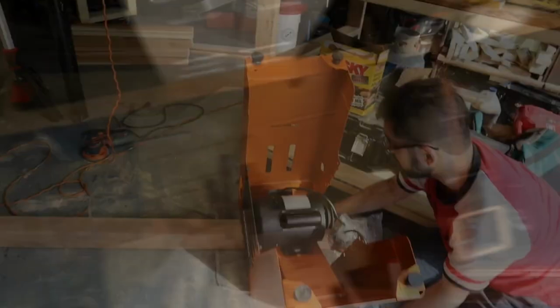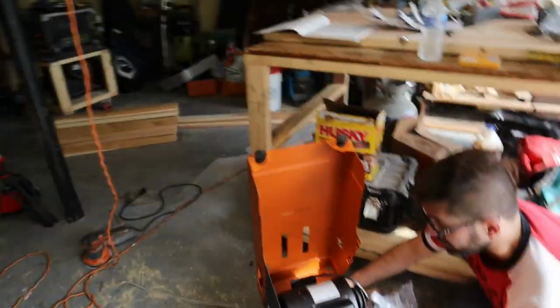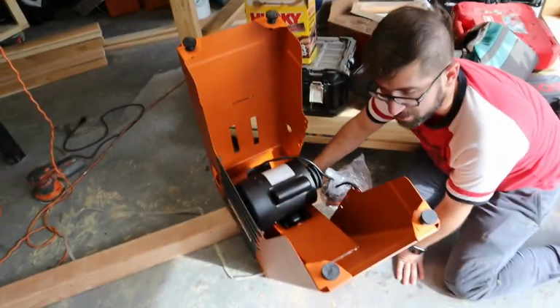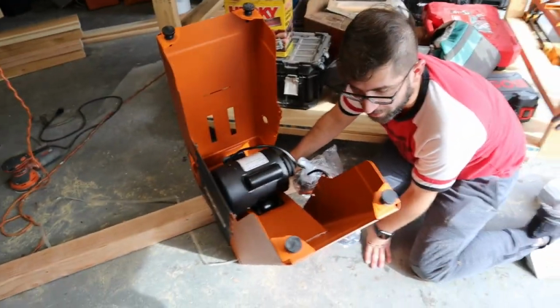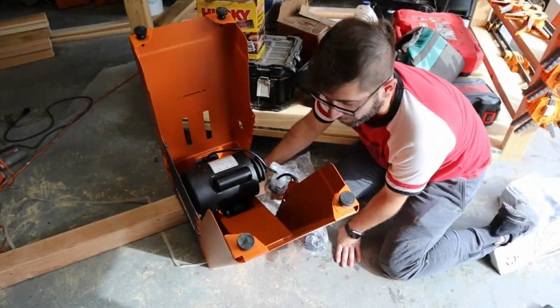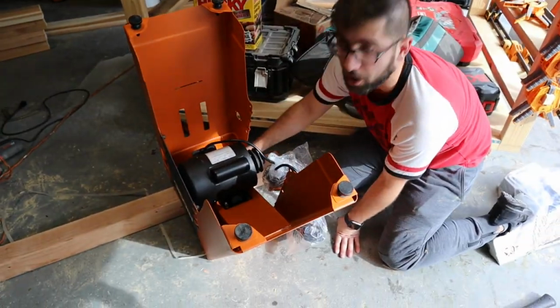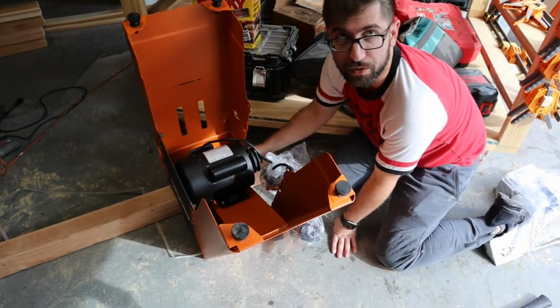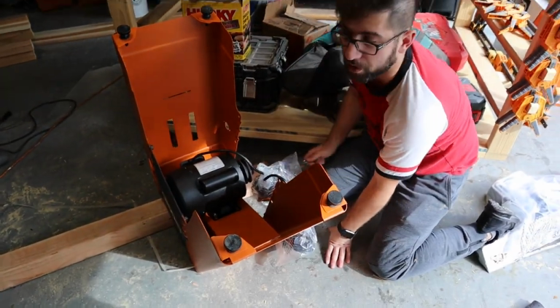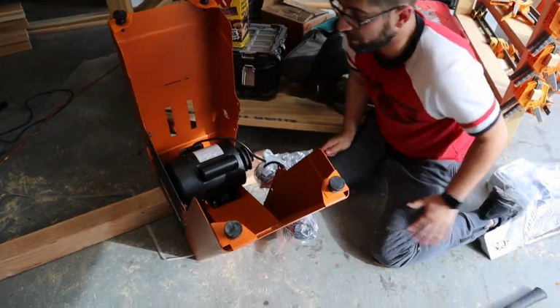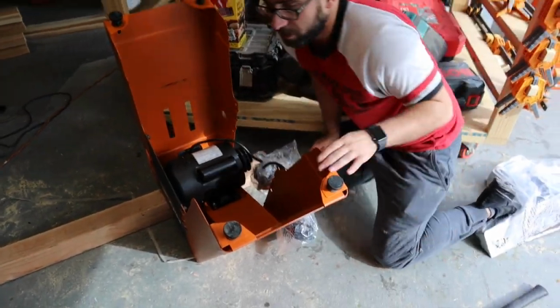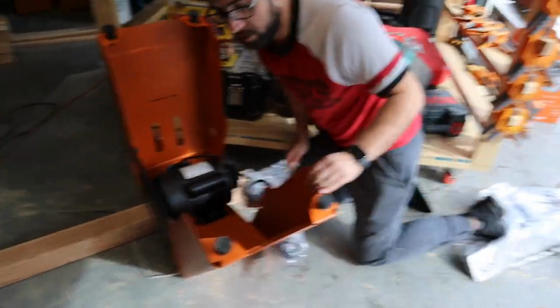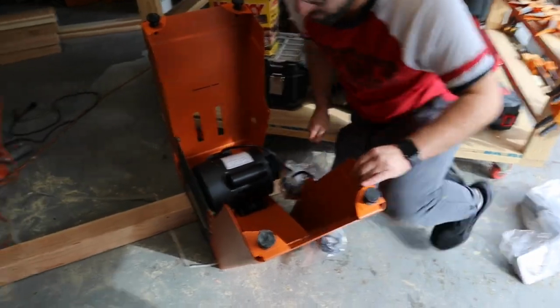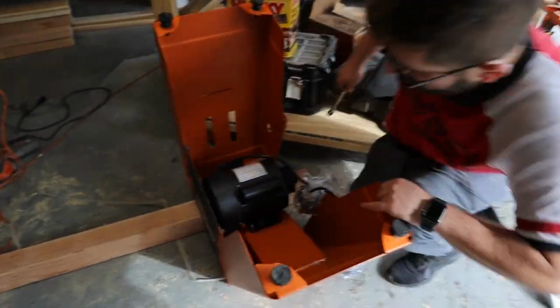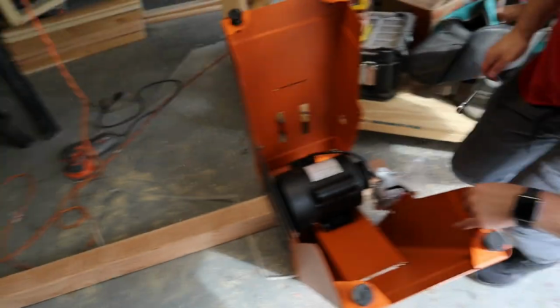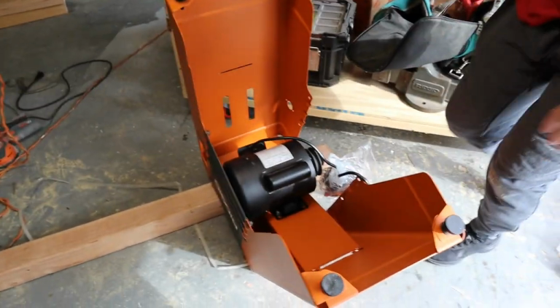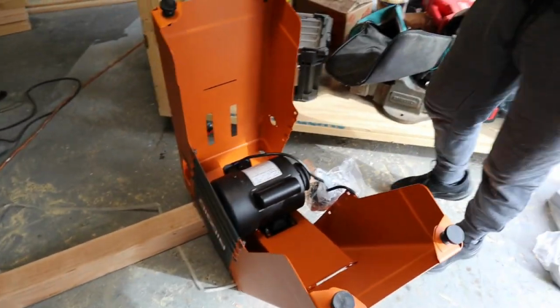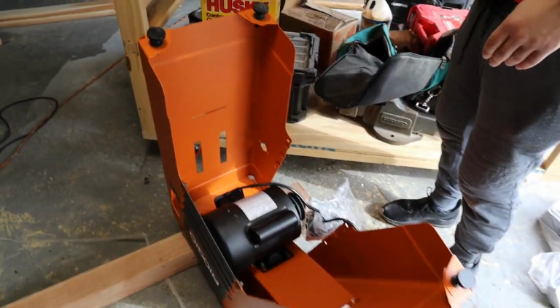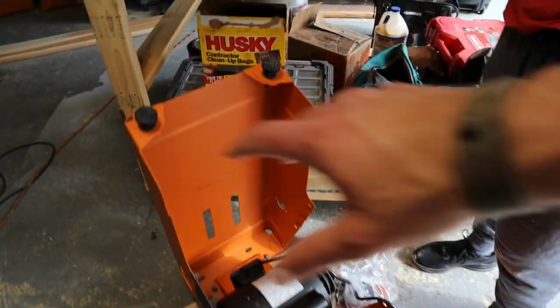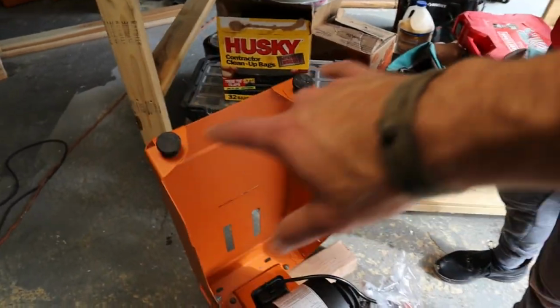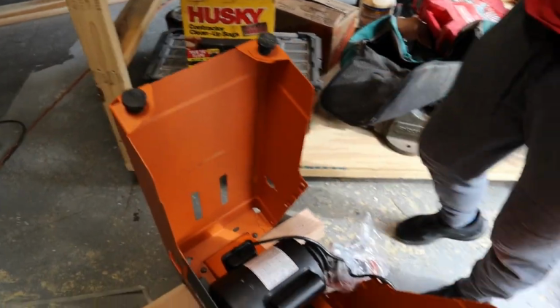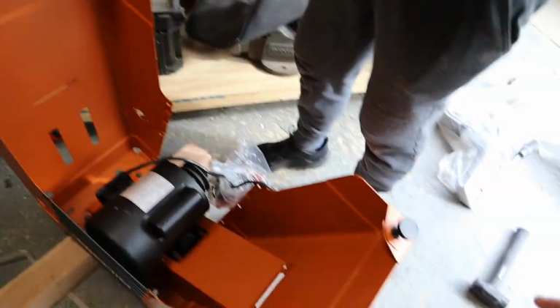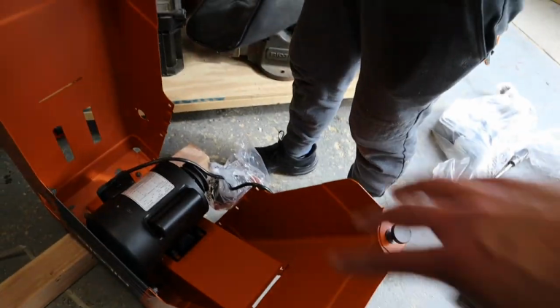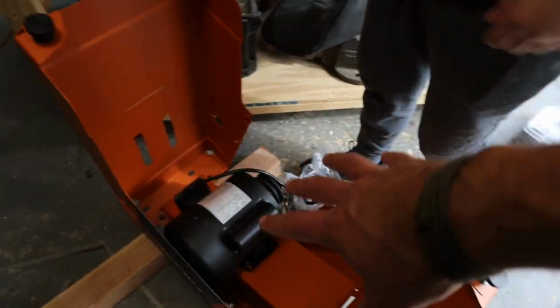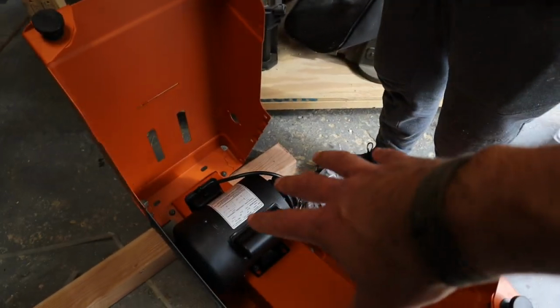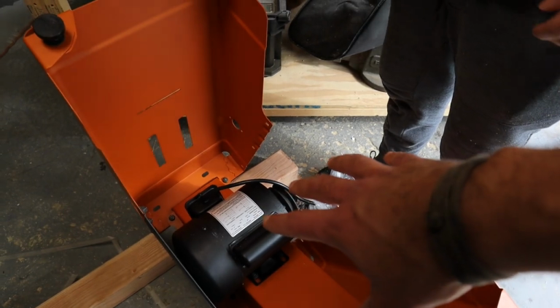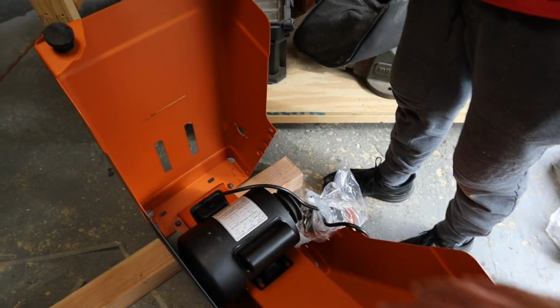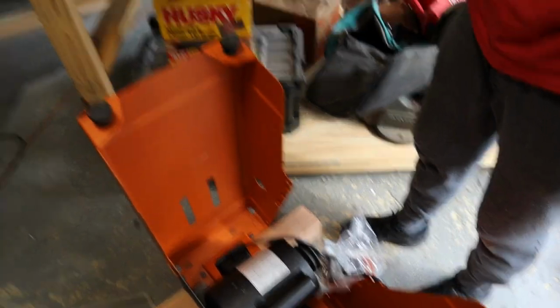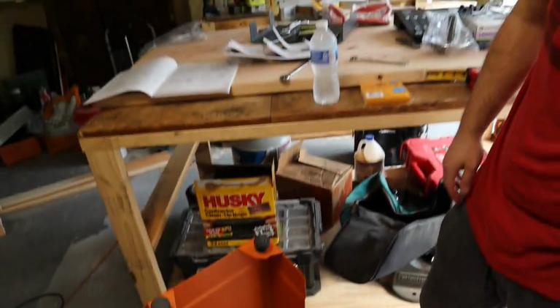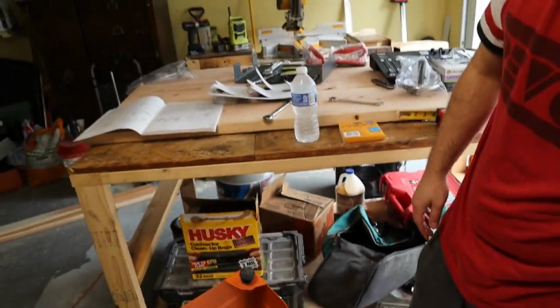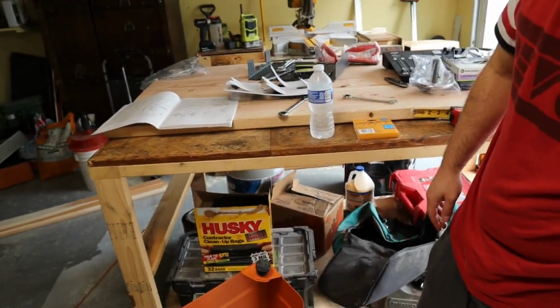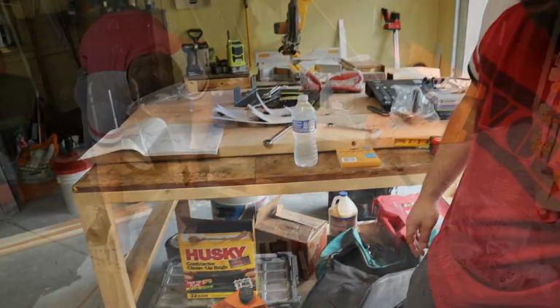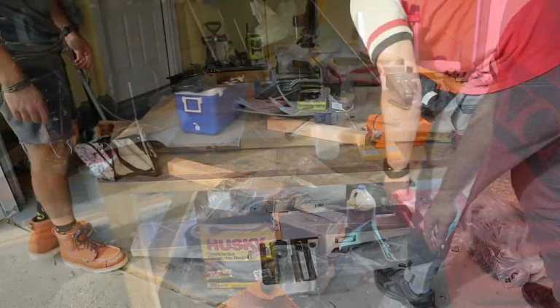You might need a friend to help you with this part — you definitely need a friend when assembling this. We have the leveling feet on now, we have the motor mounted, and now we're going to move on to the next step.